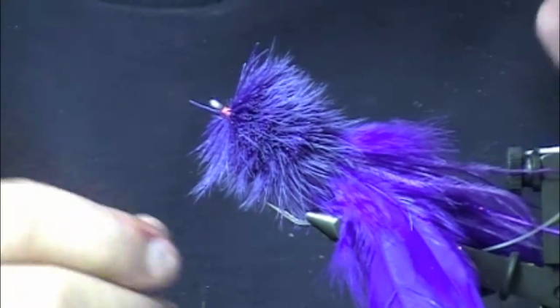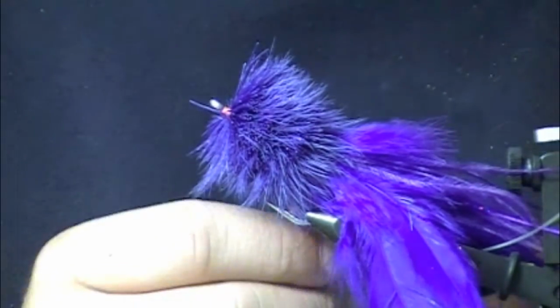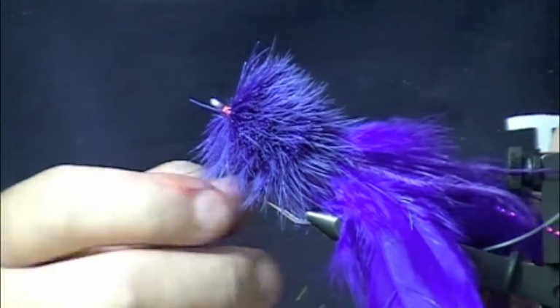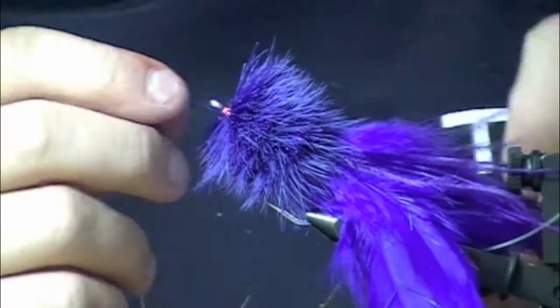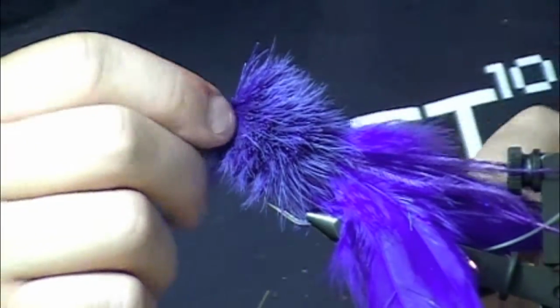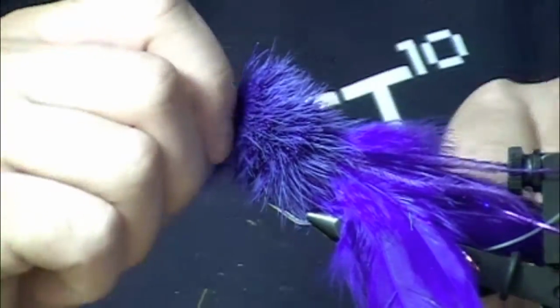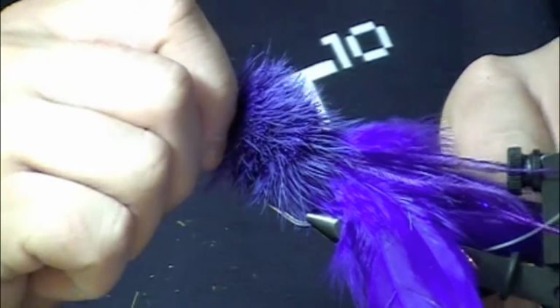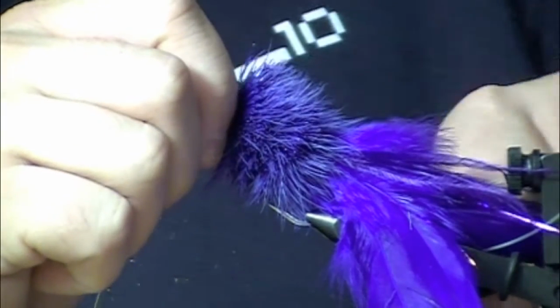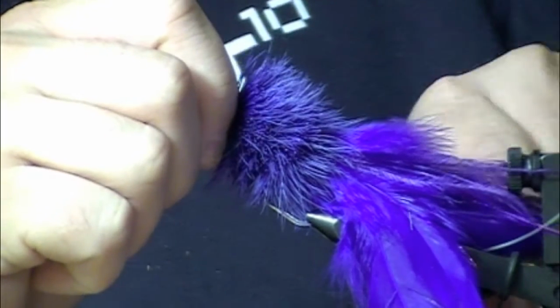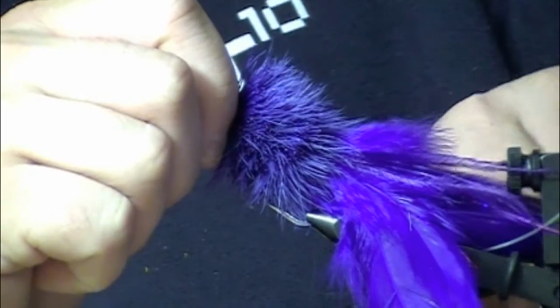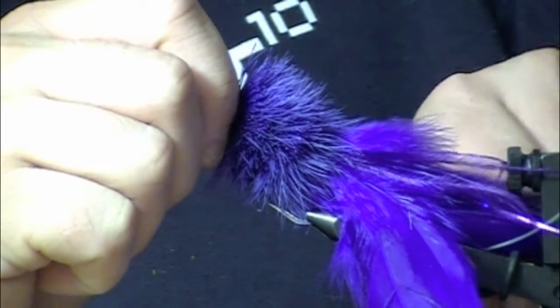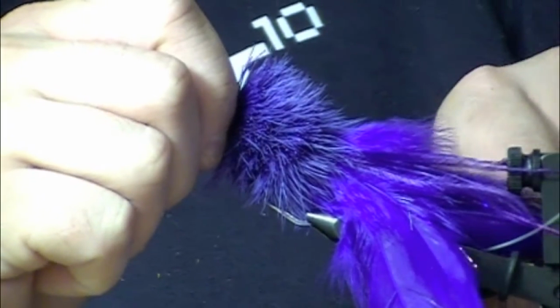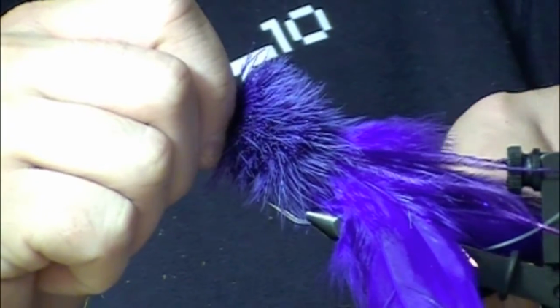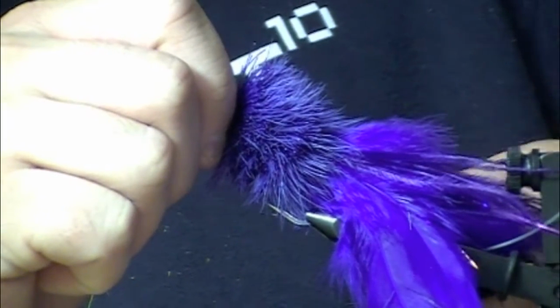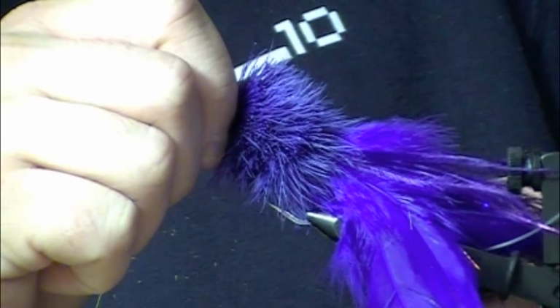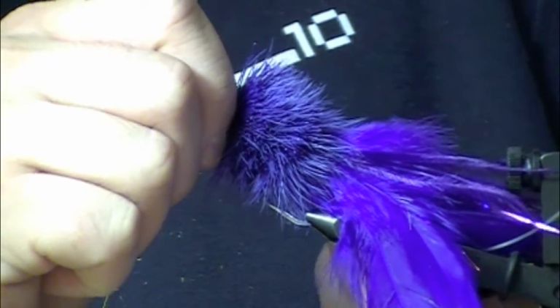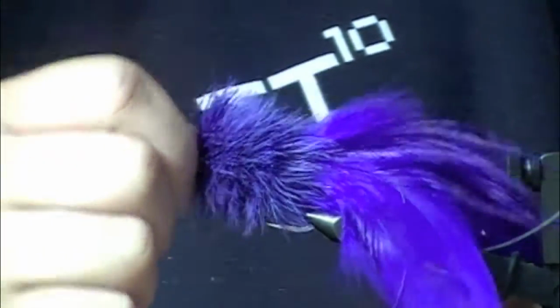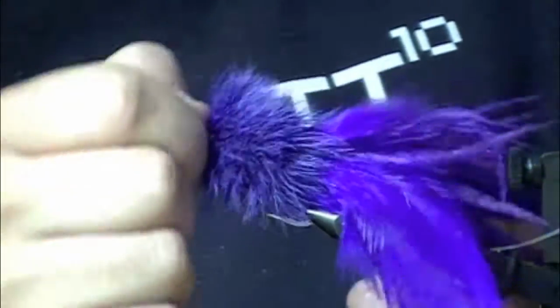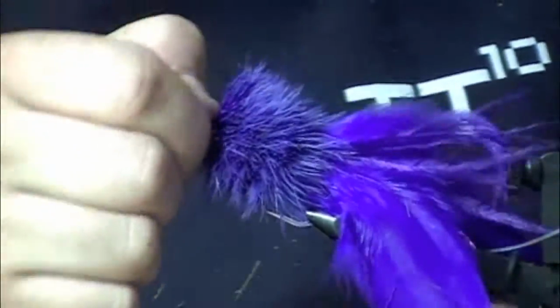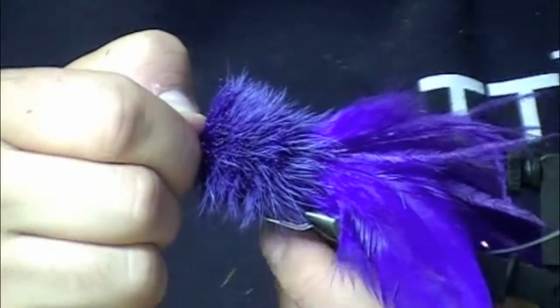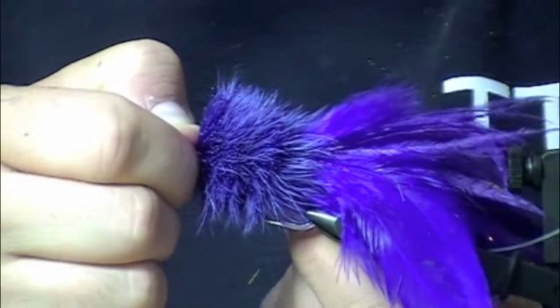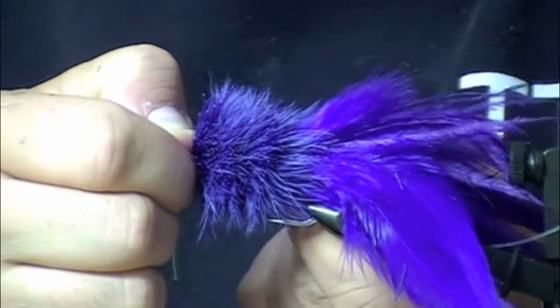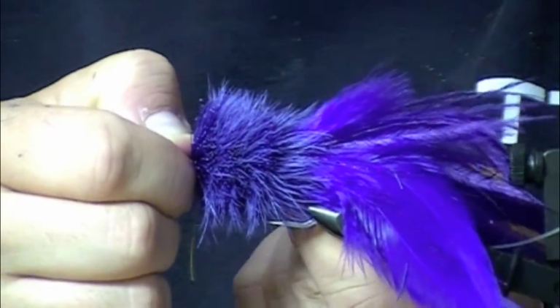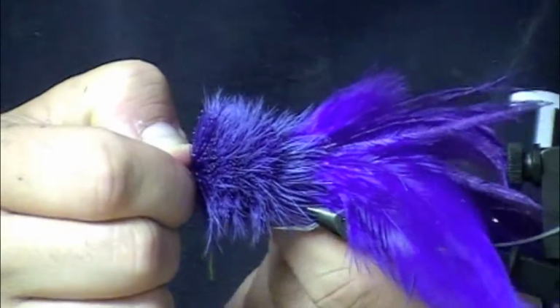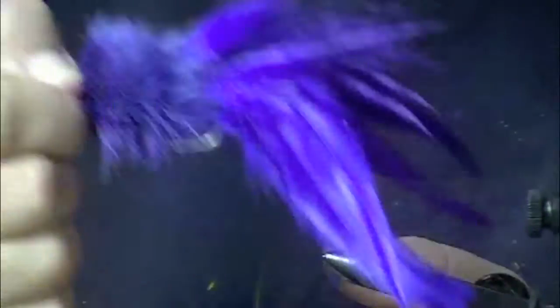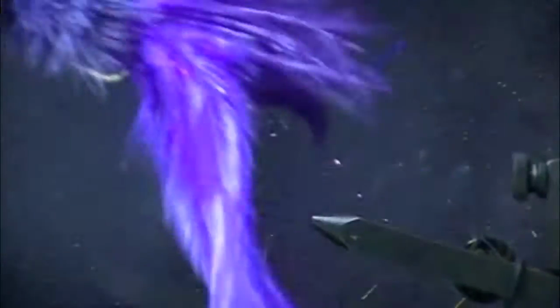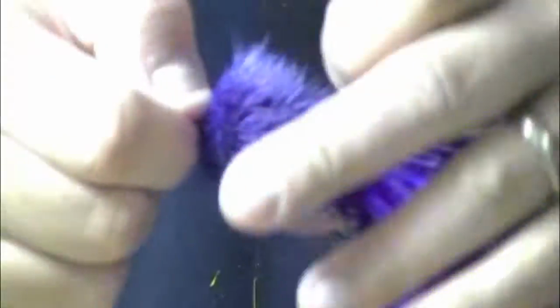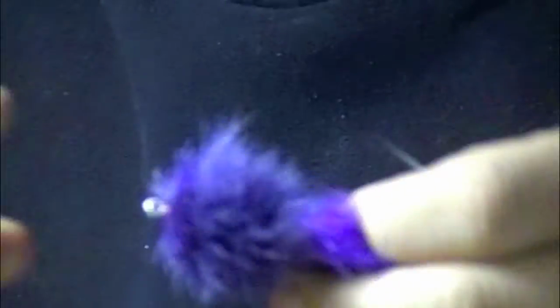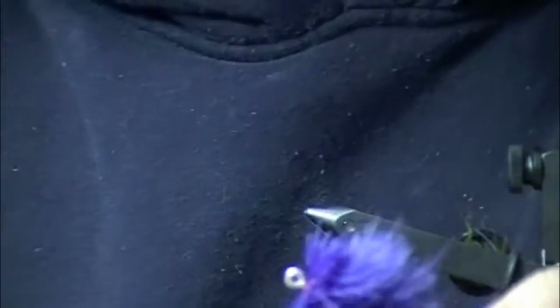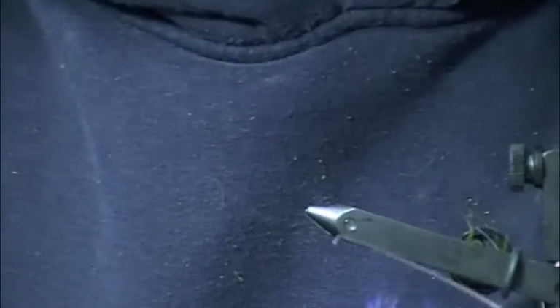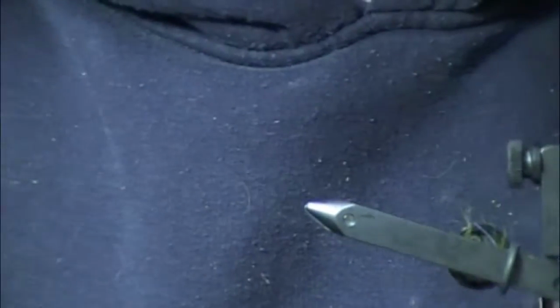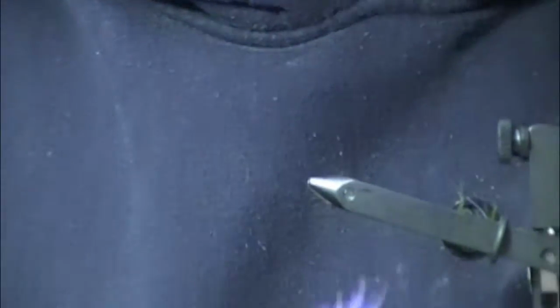The first step to trimming is the bottom, which I discussed in a previous video. We're going to trim the bottom flat with this razor.